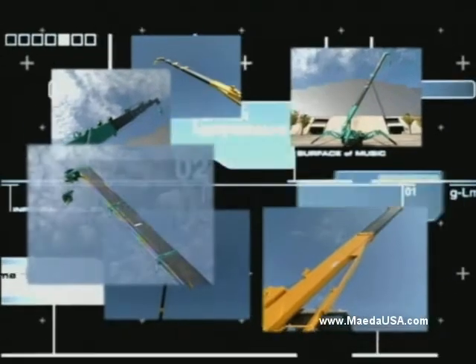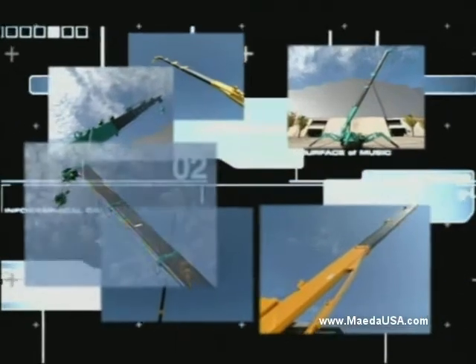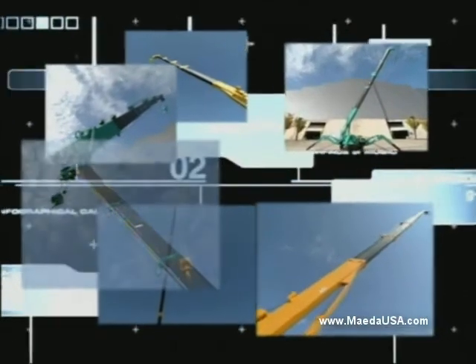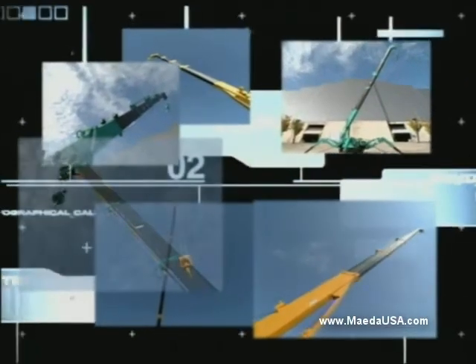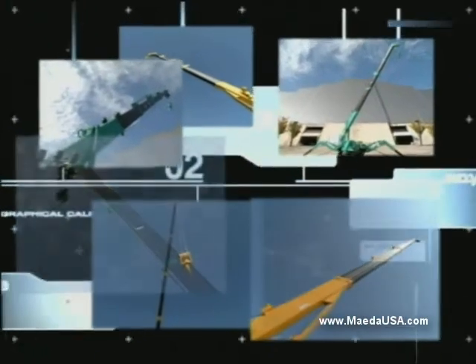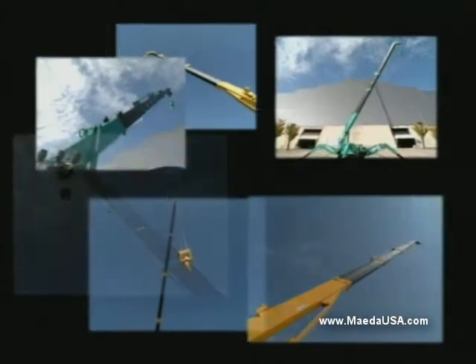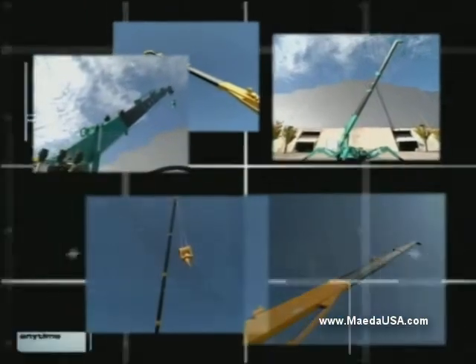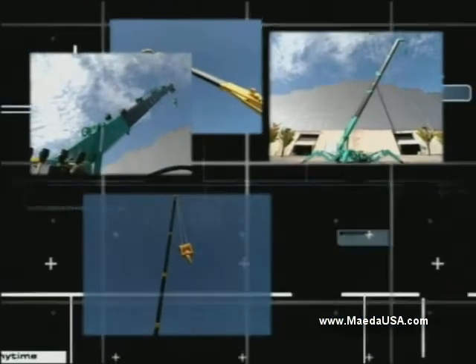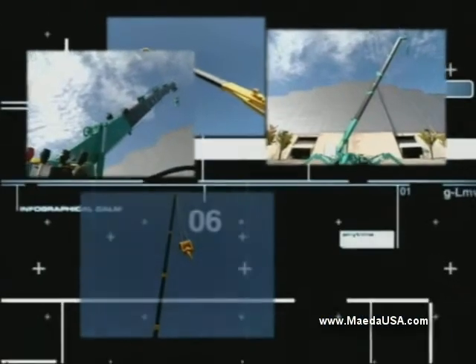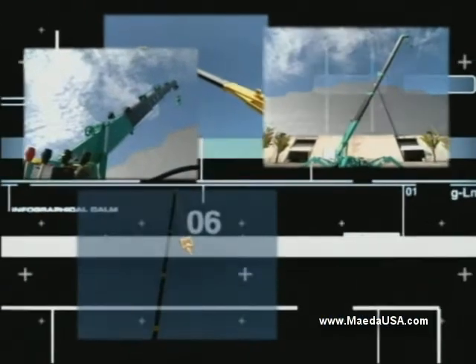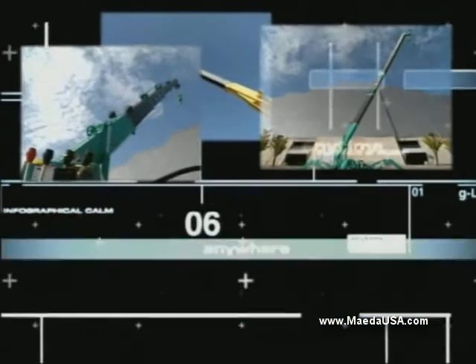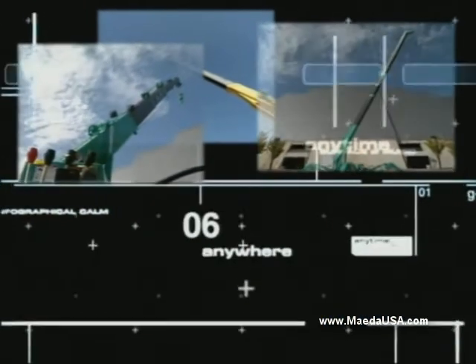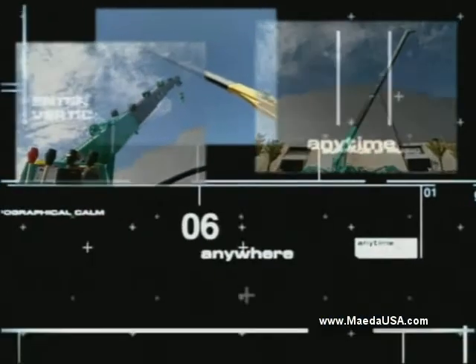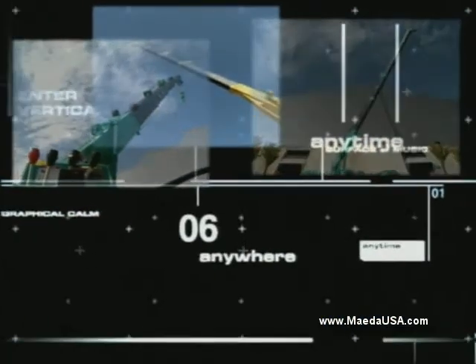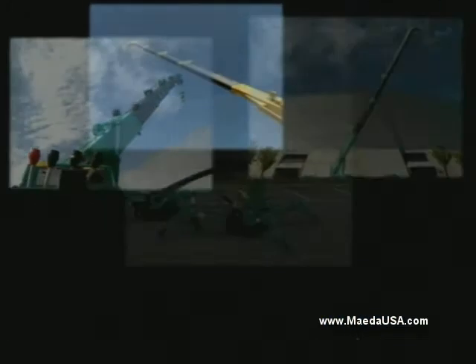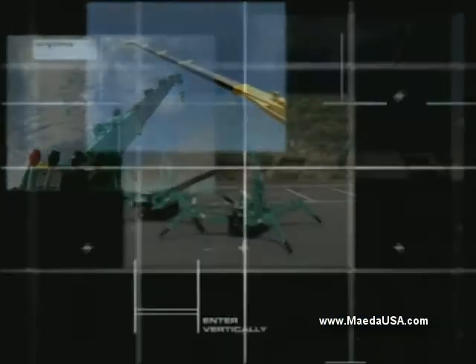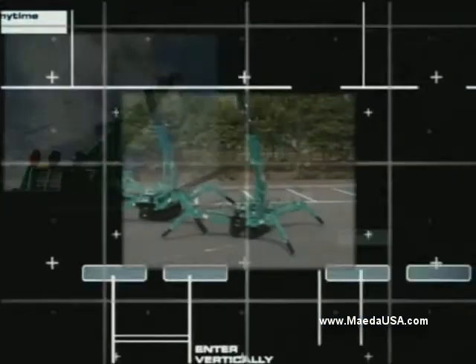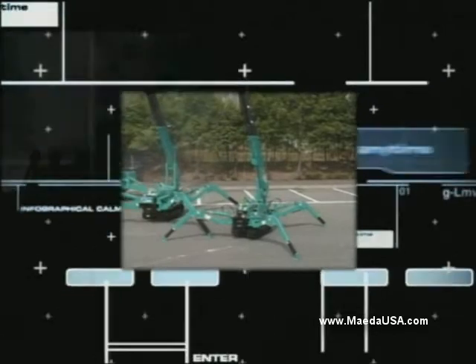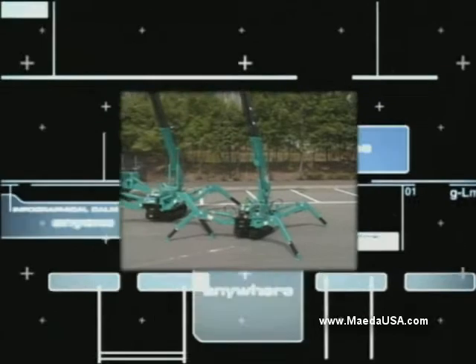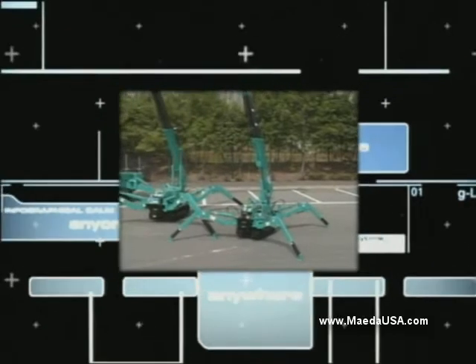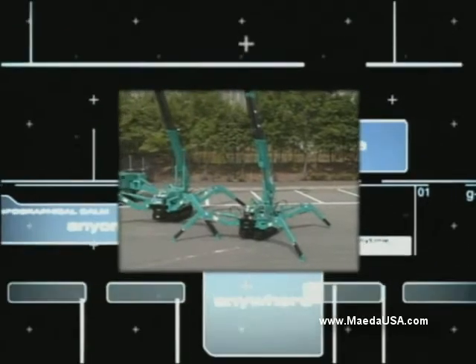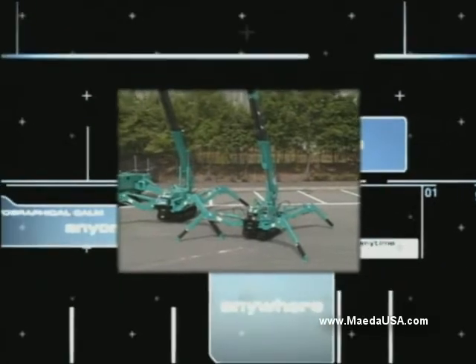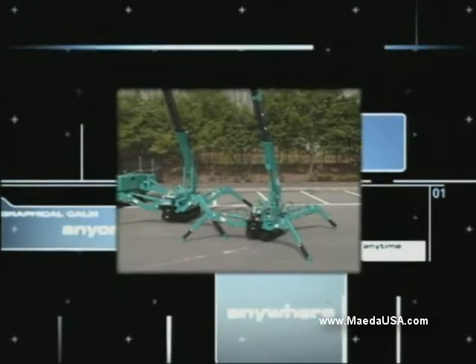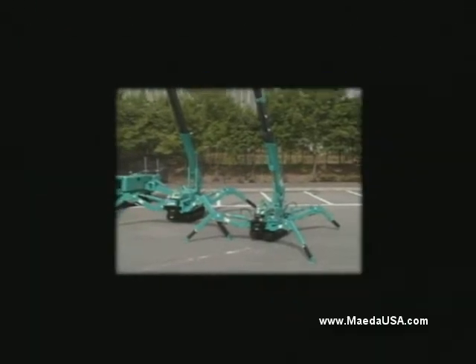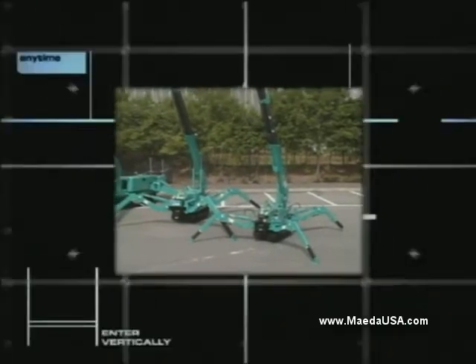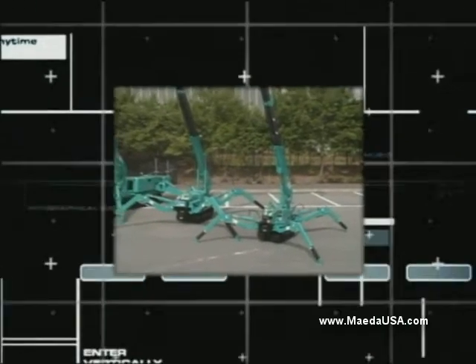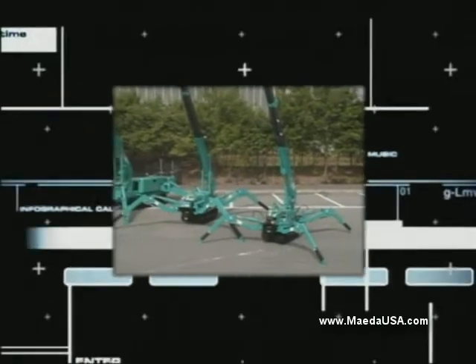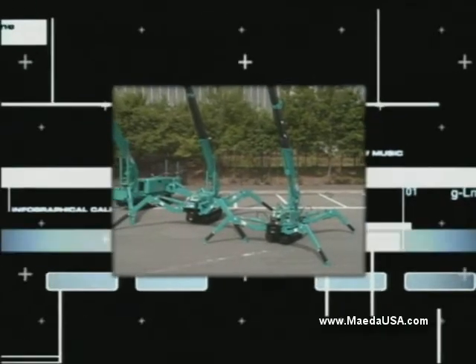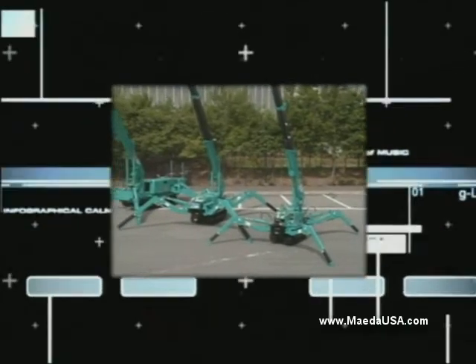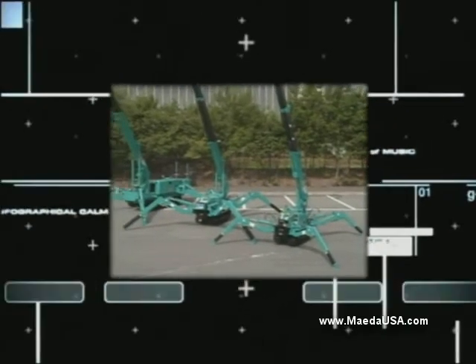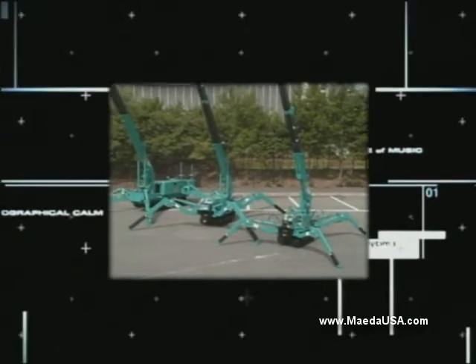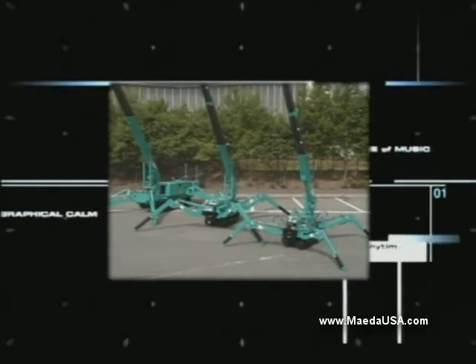Choose the best machine for your job. Maeda — experience unbeatable quality and safety from the market leader.